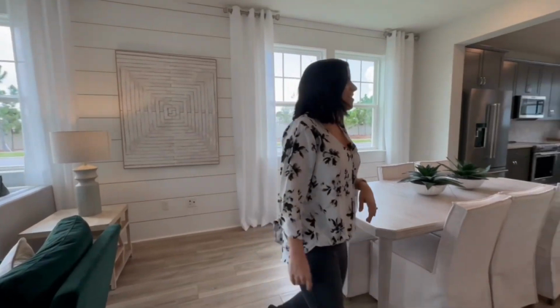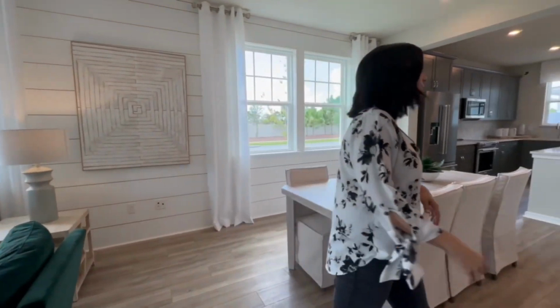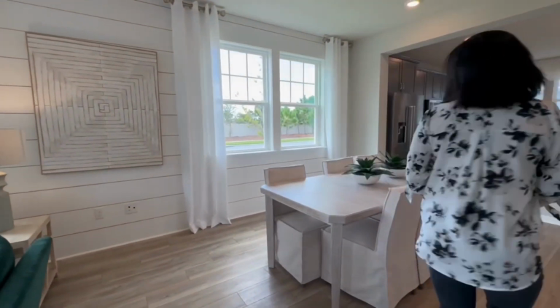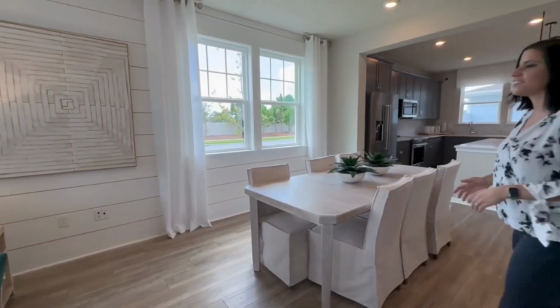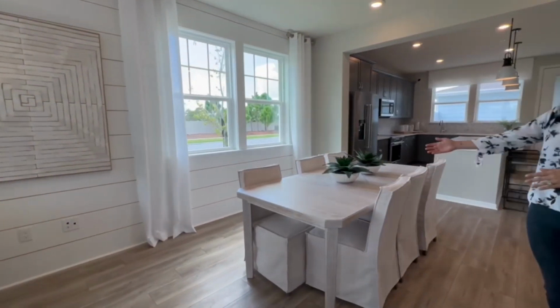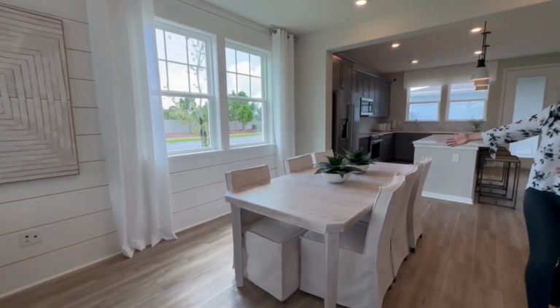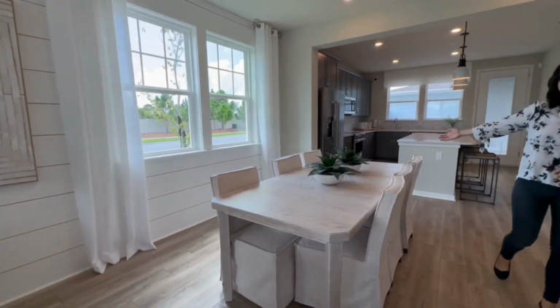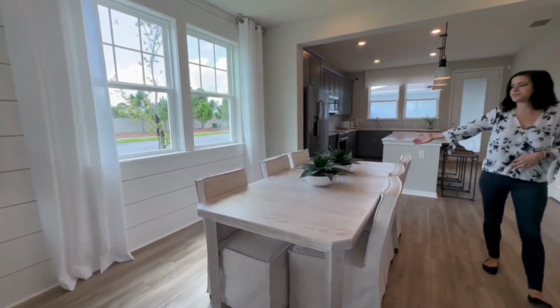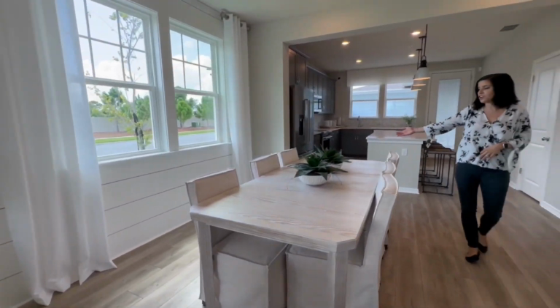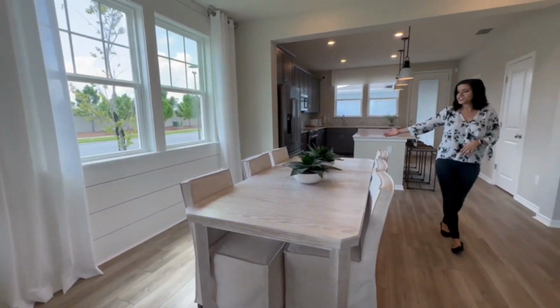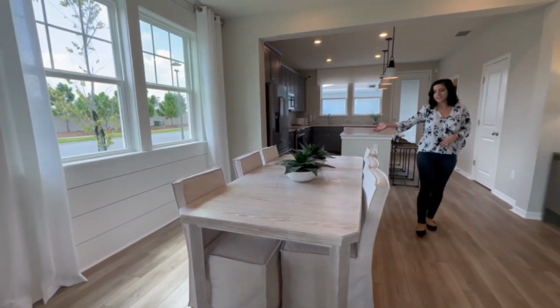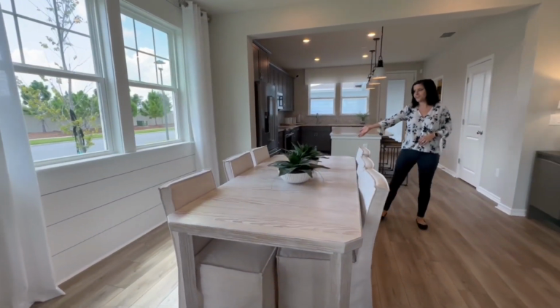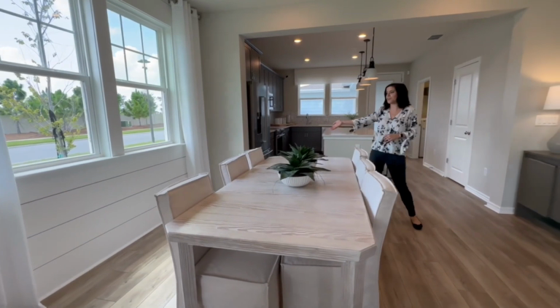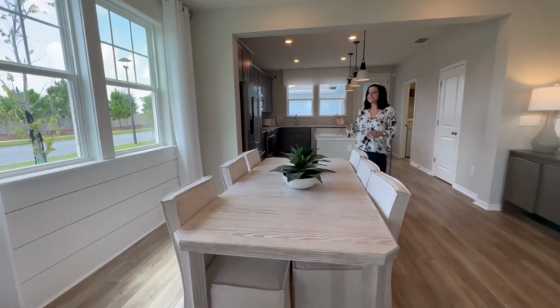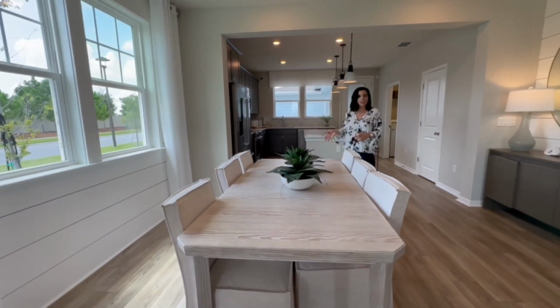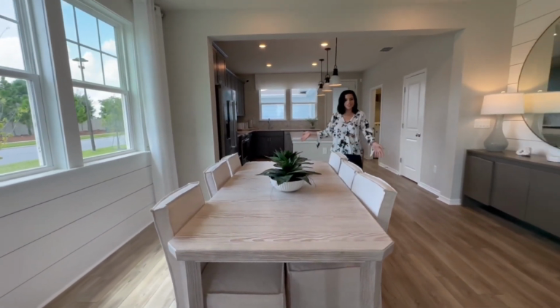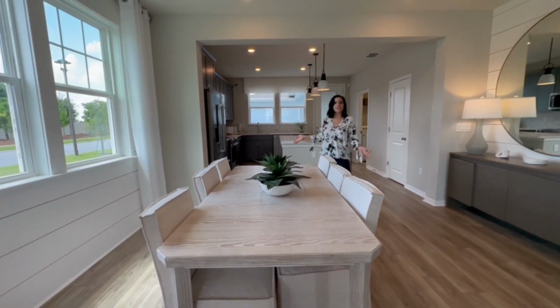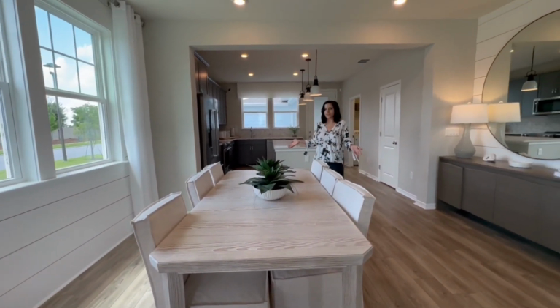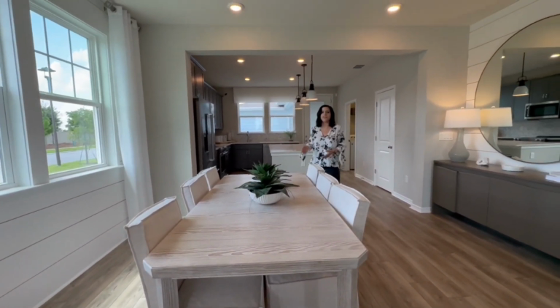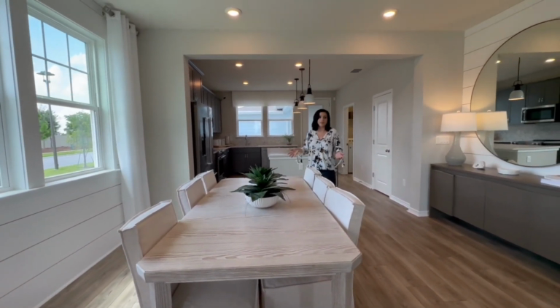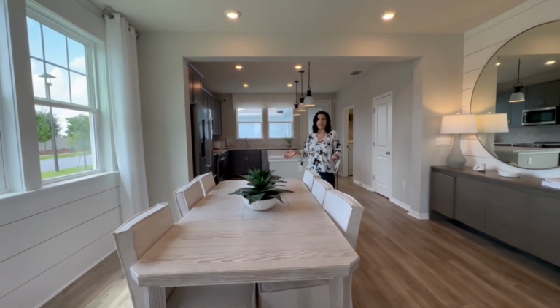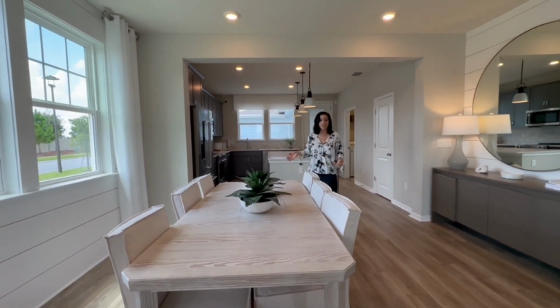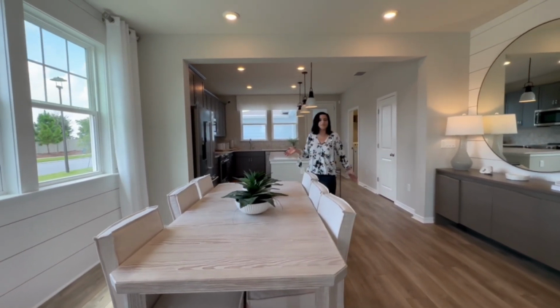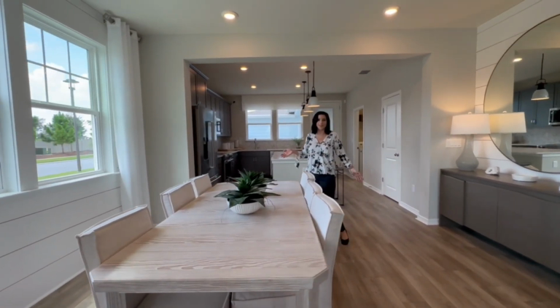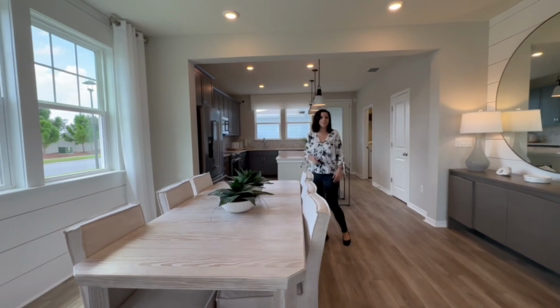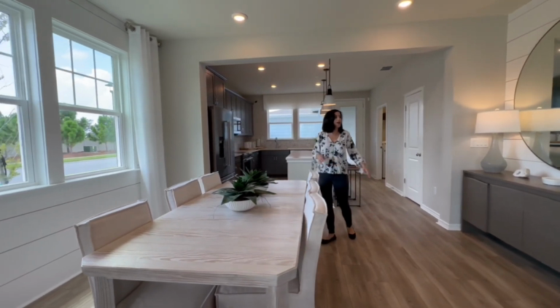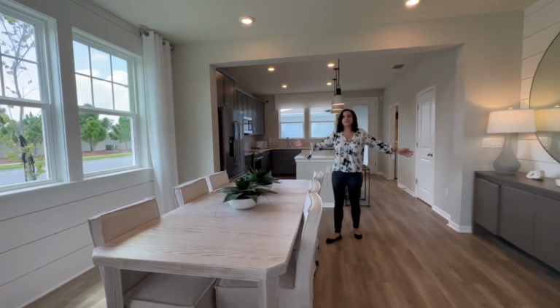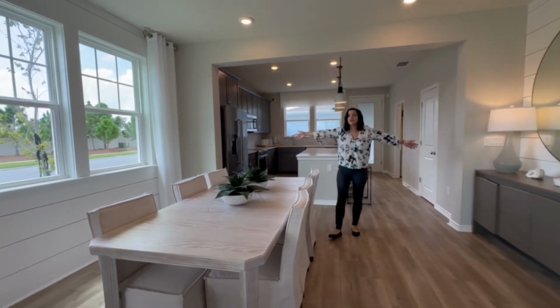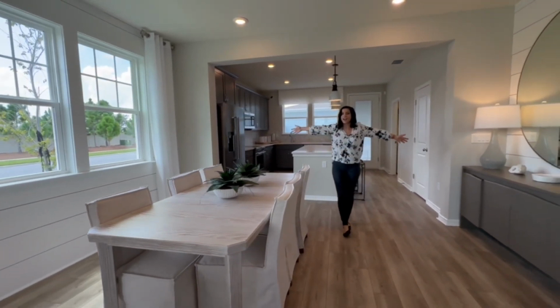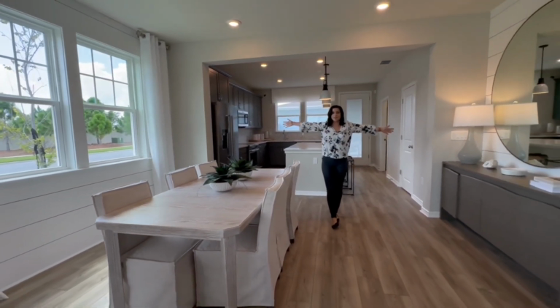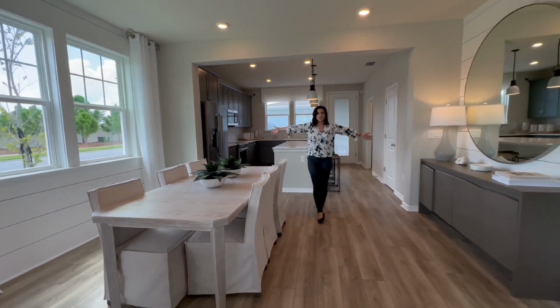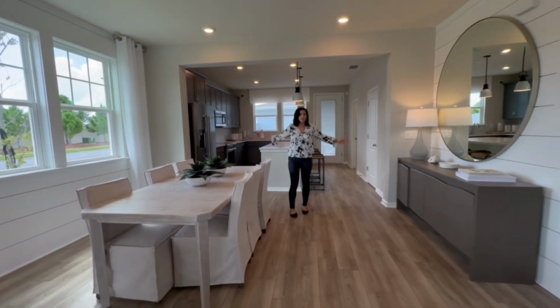Then we have this fabulous little dining area. Plenty of space for a large table — this one's holding six chairs, and there's actually even more room if you needed a bigger table. So lots of space down here as well, and it's very wide and spacious all over.